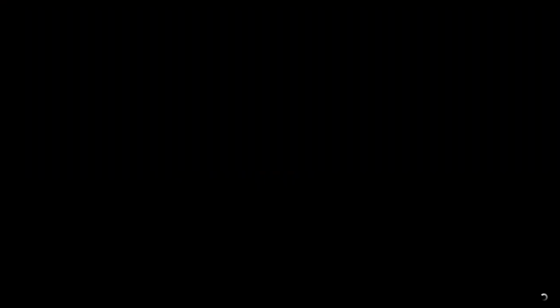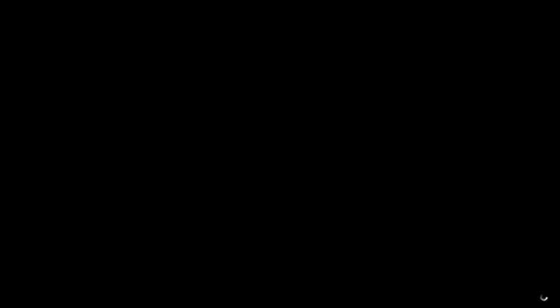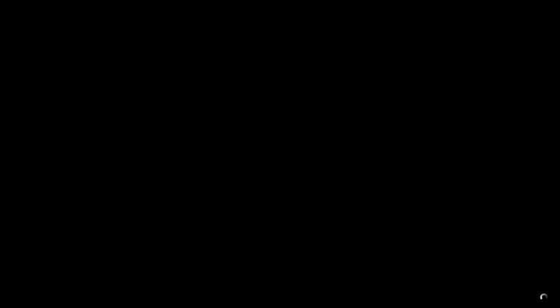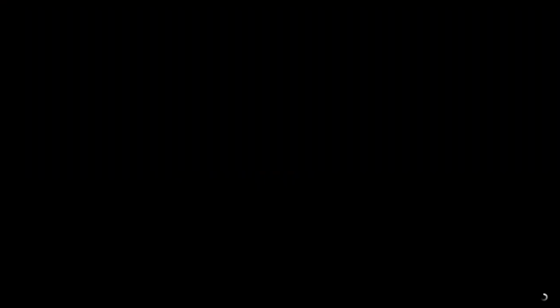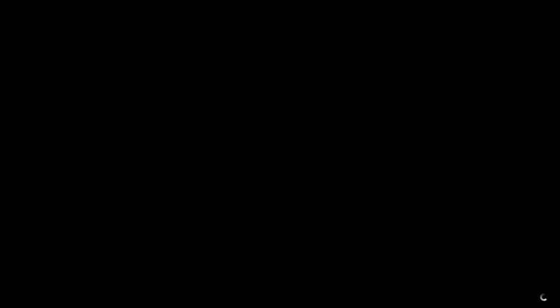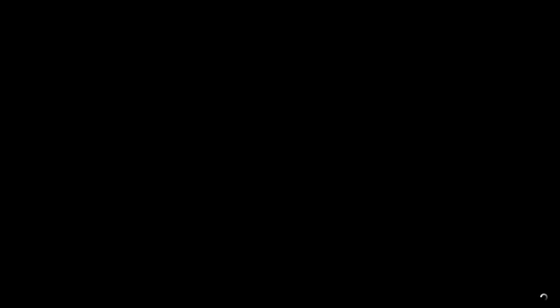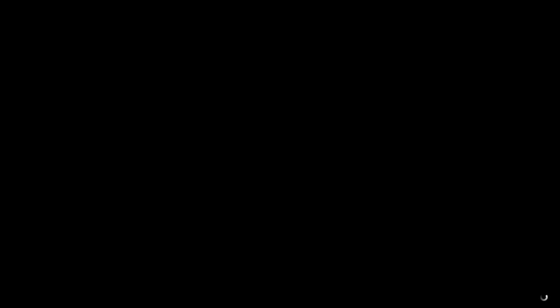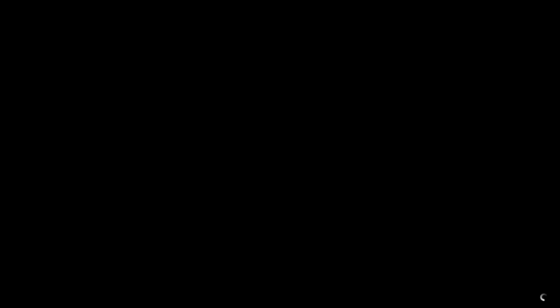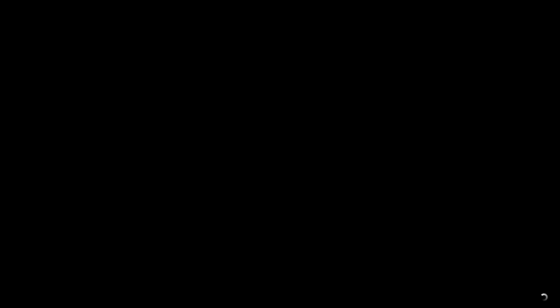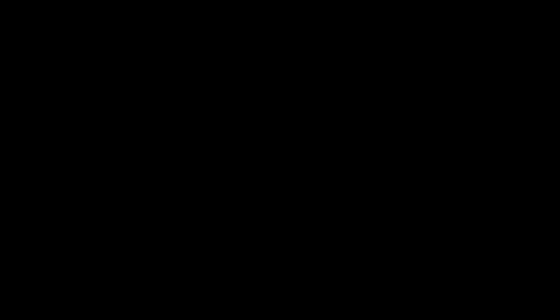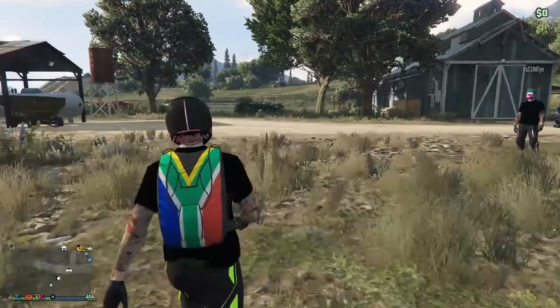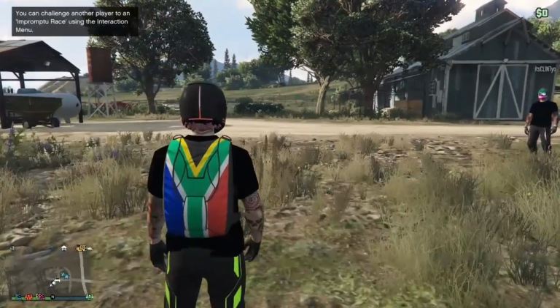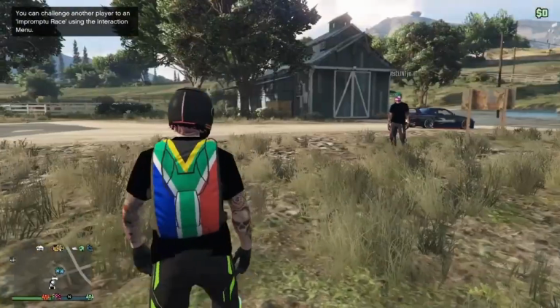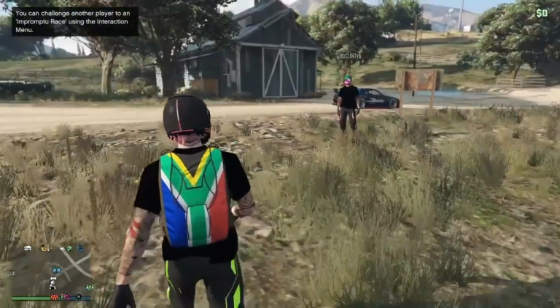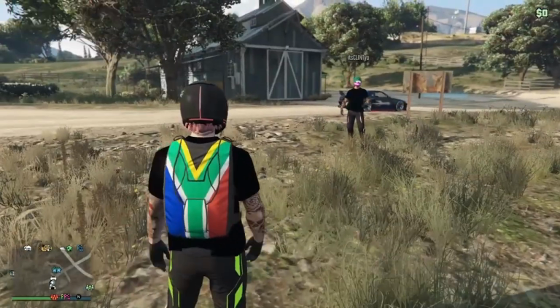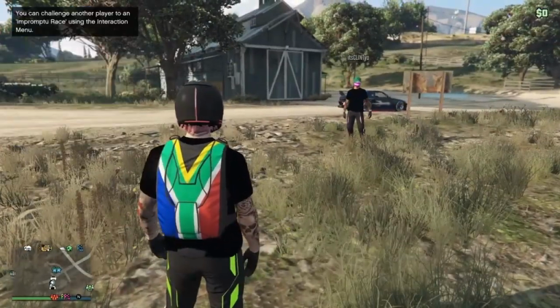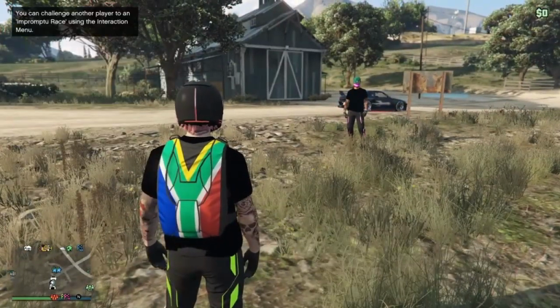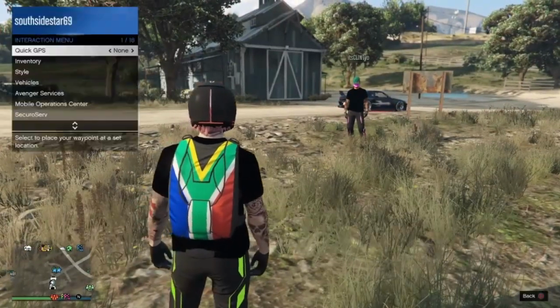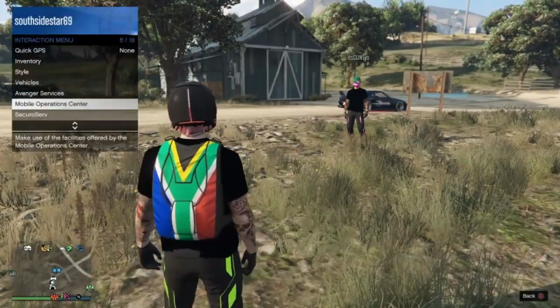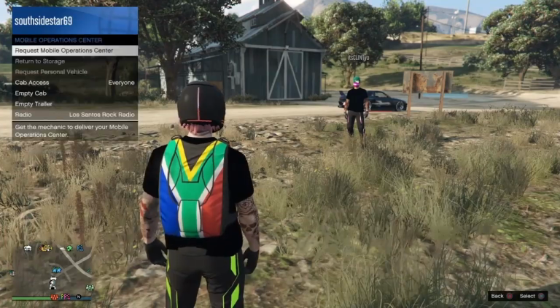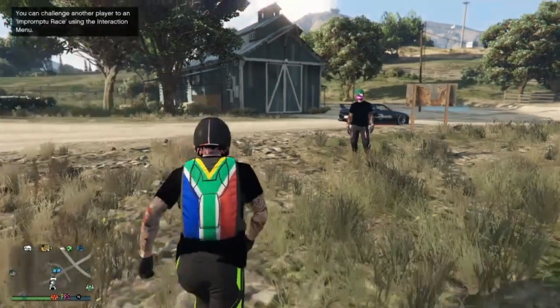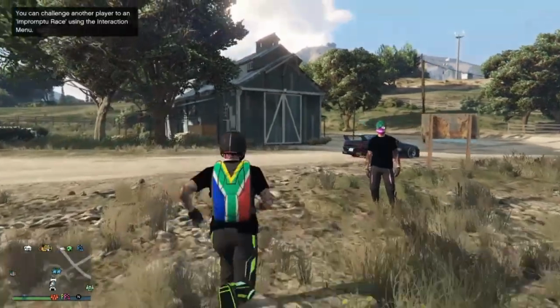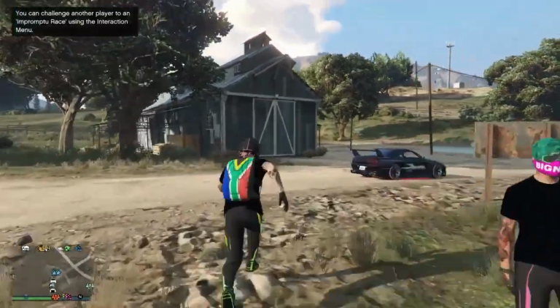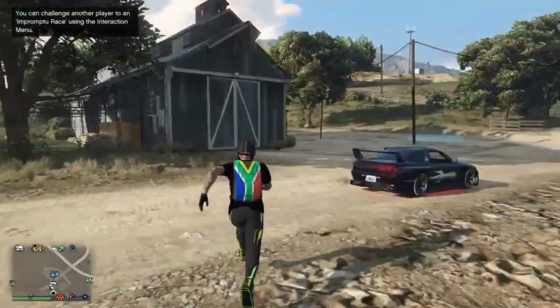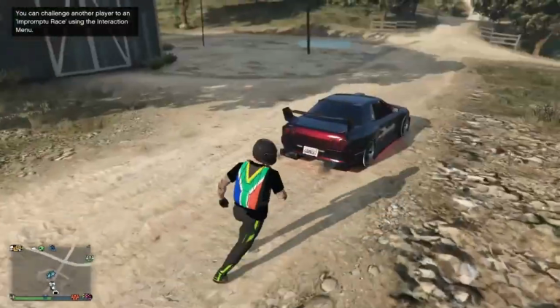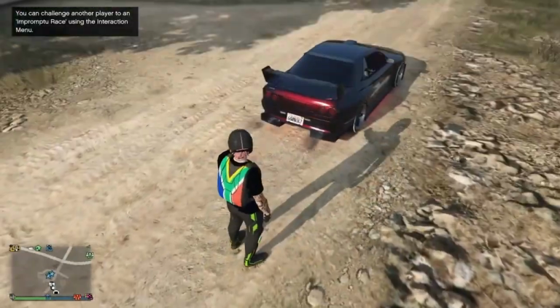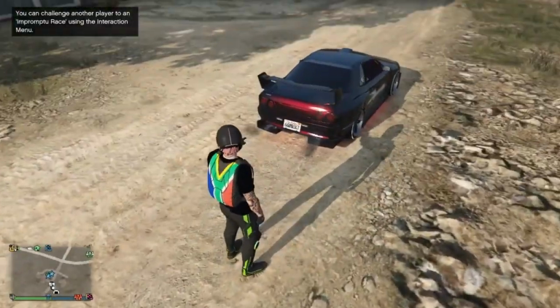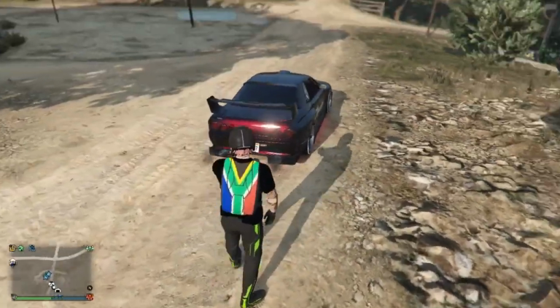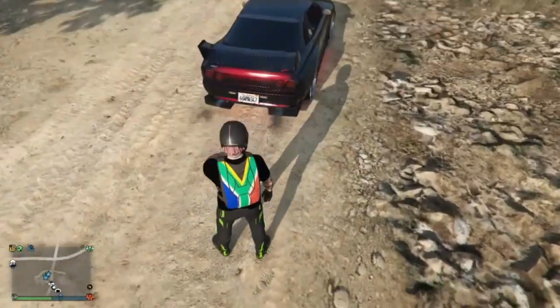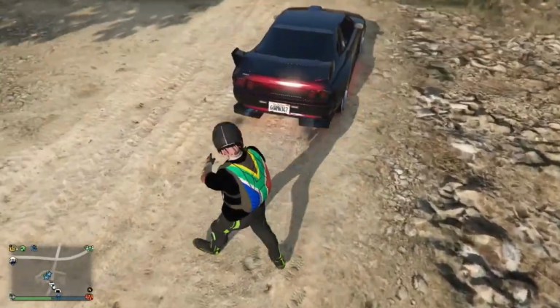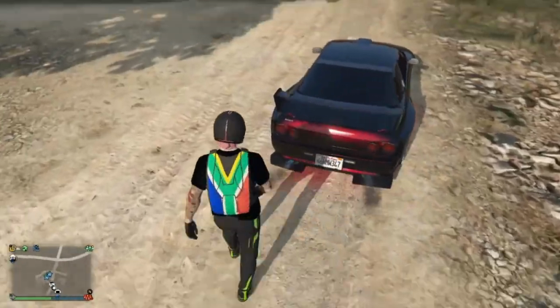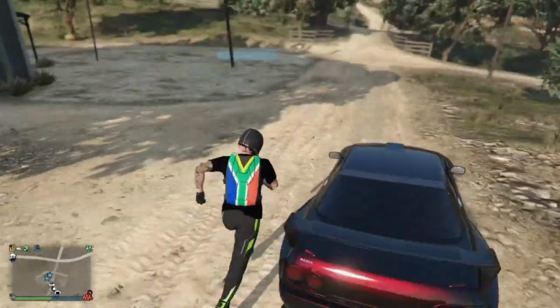You will now spawn in your friend's bunker. Head outside. Now go ahead and request your MOC, and as you can see there's no custom plate — it is a brand new duplication.